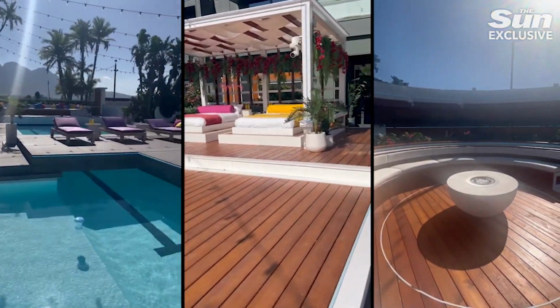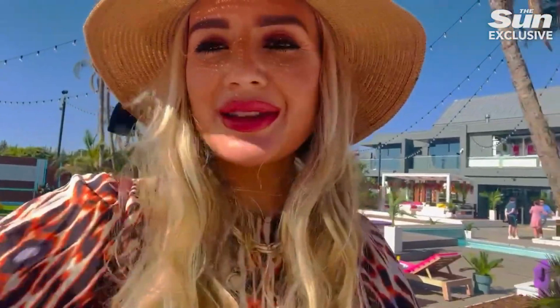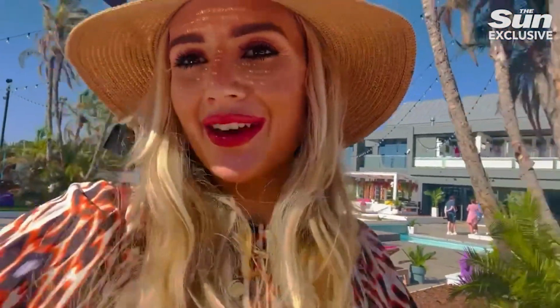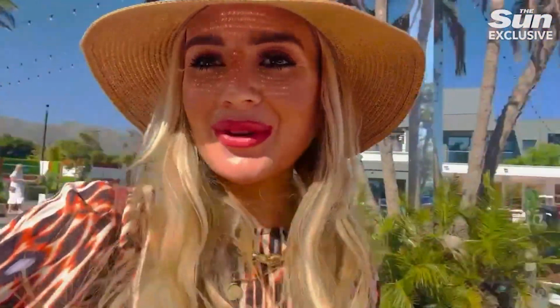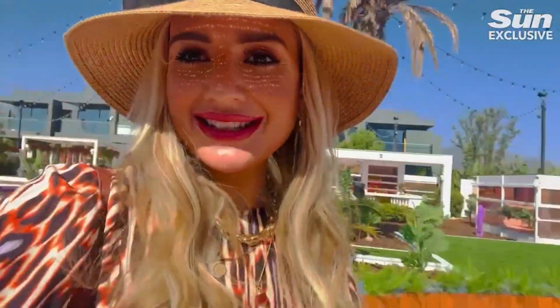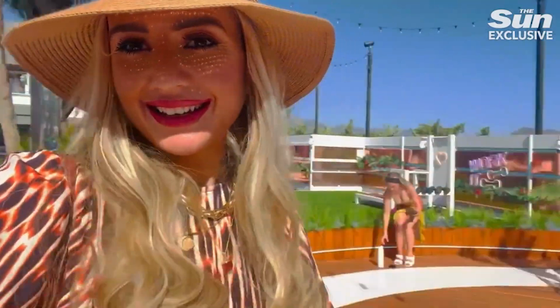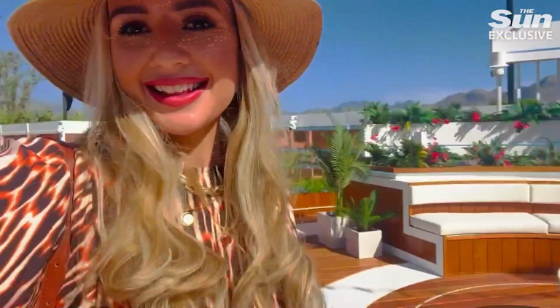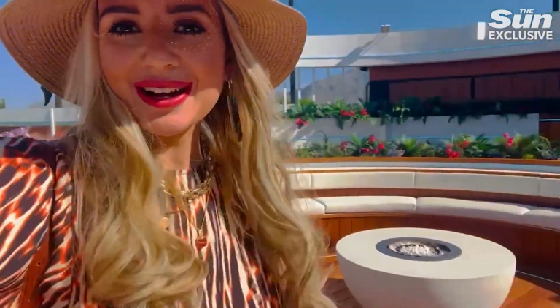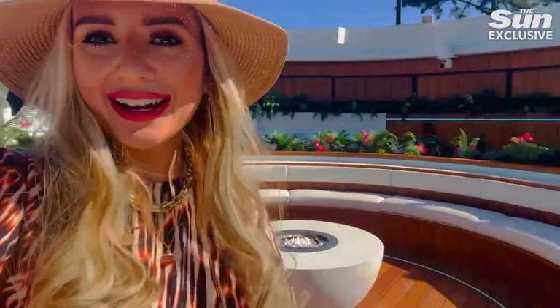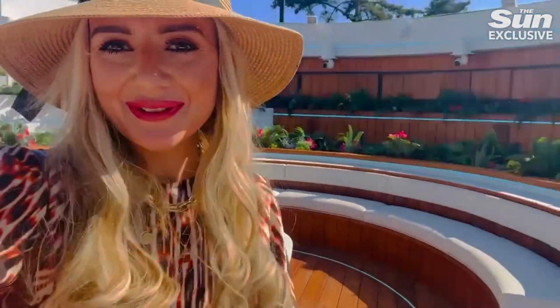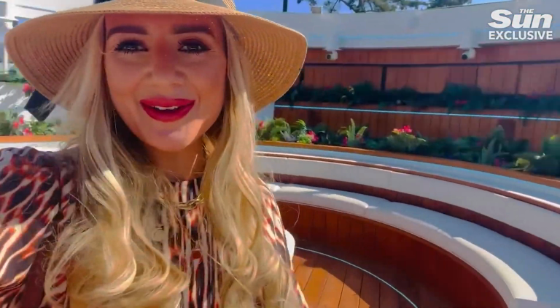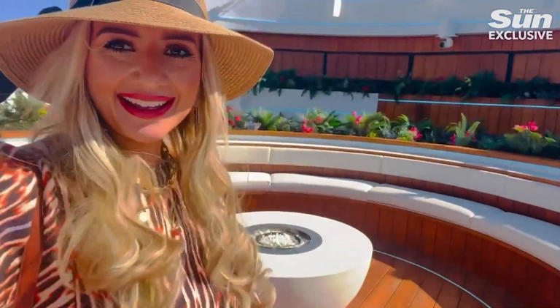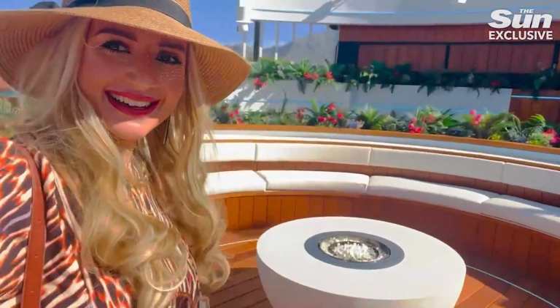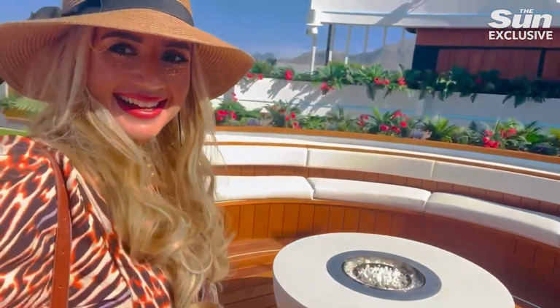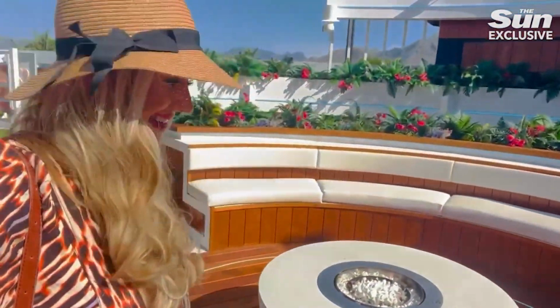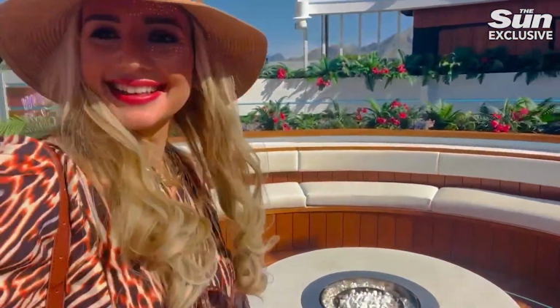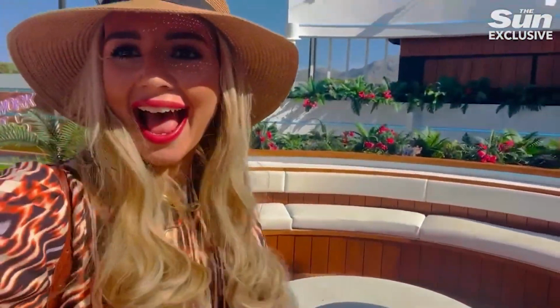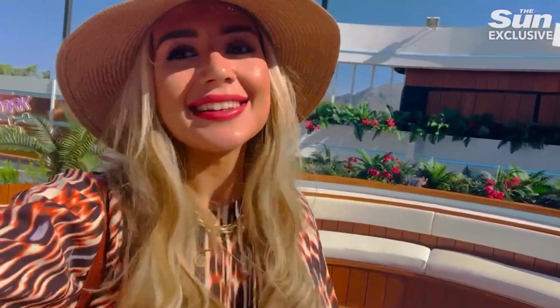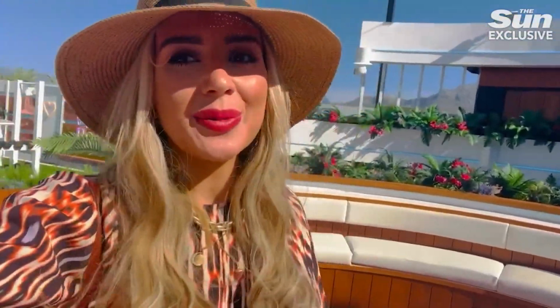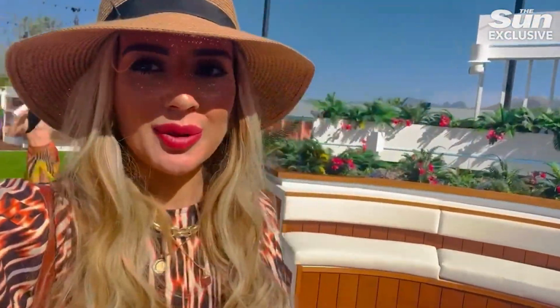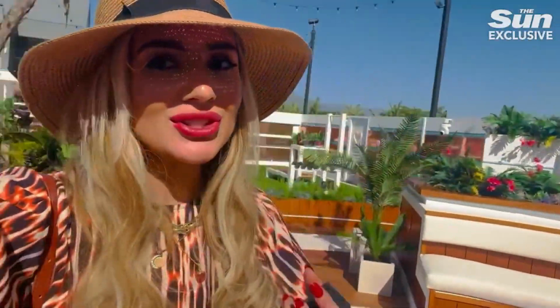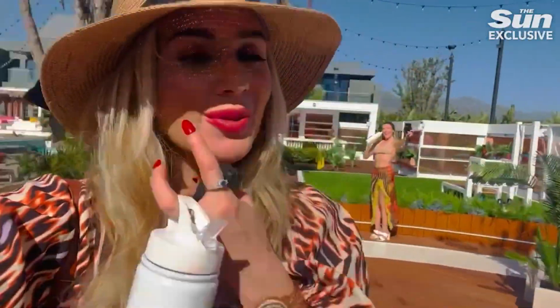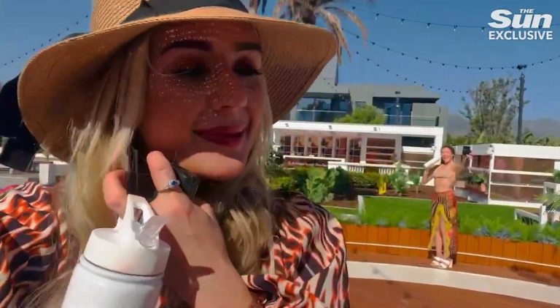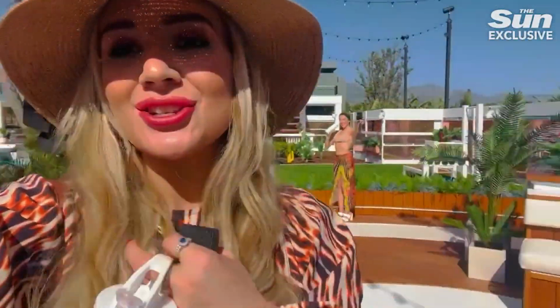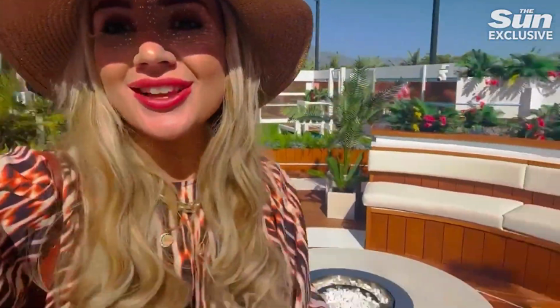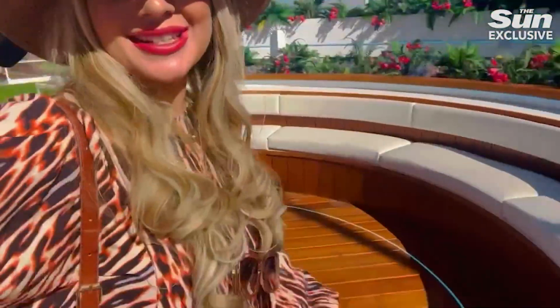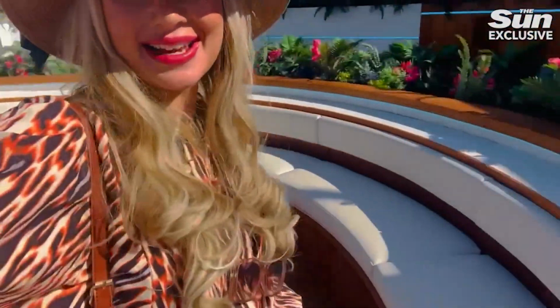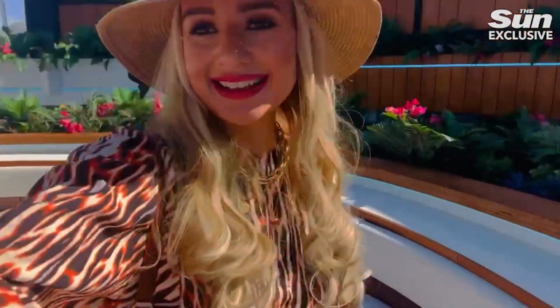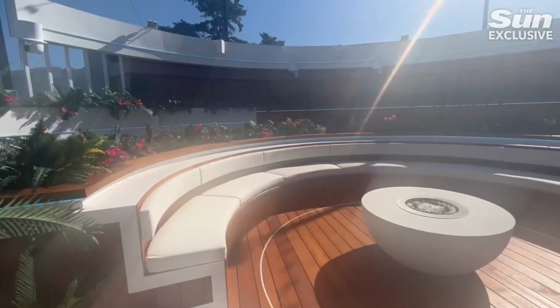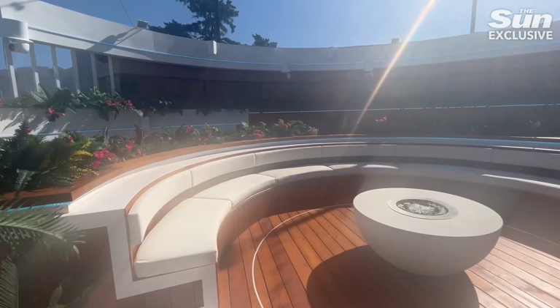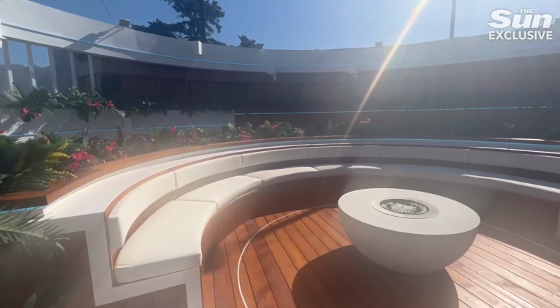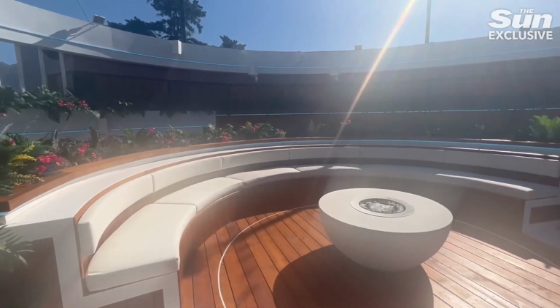This is the part that everybody wants to see — the iconic fire pit. Here it is. This is where people will be pulled for chats, where eliminations are obviously going to take place. Incredible.